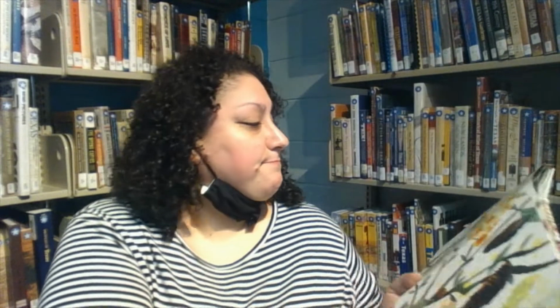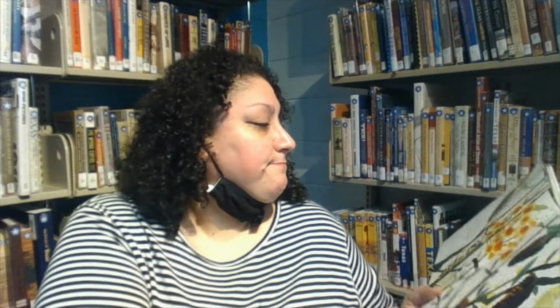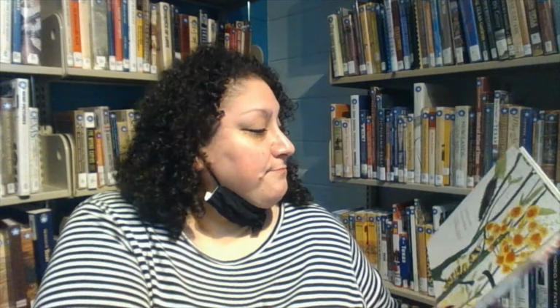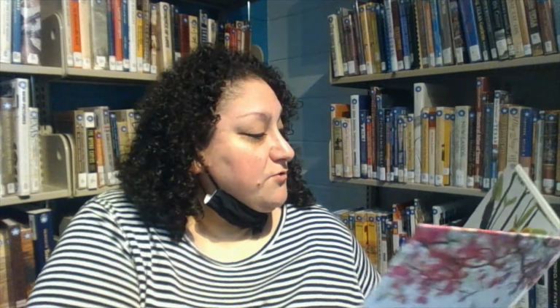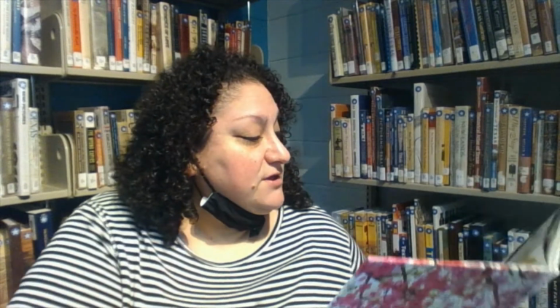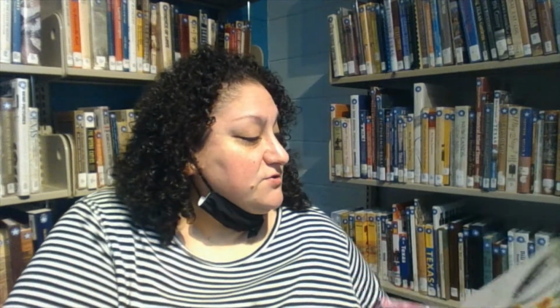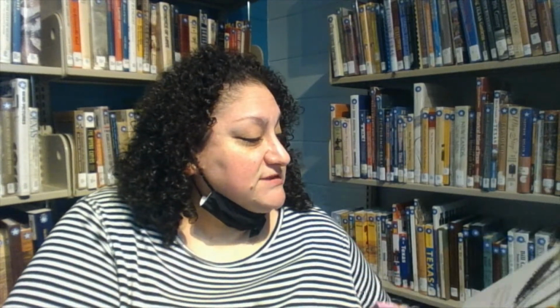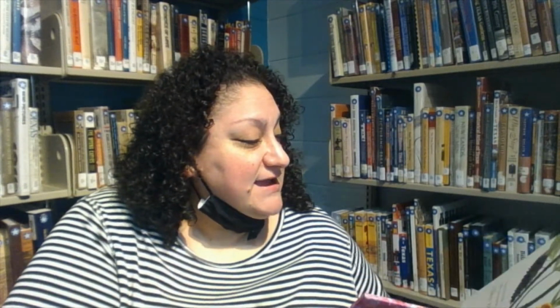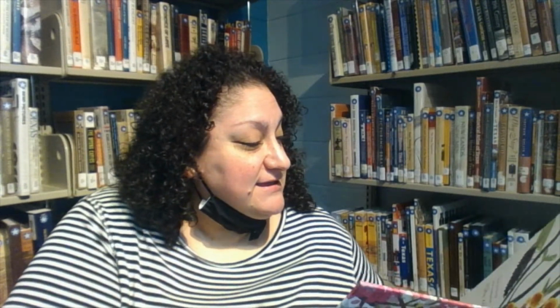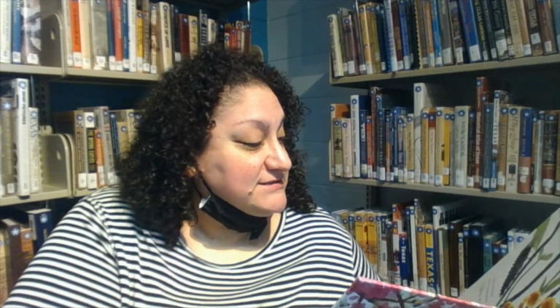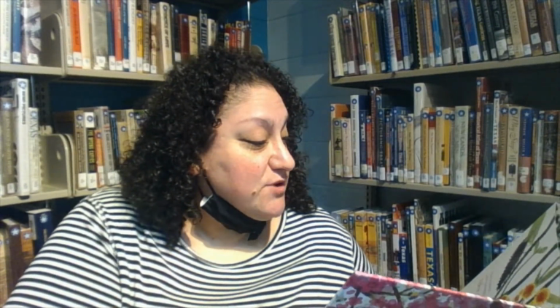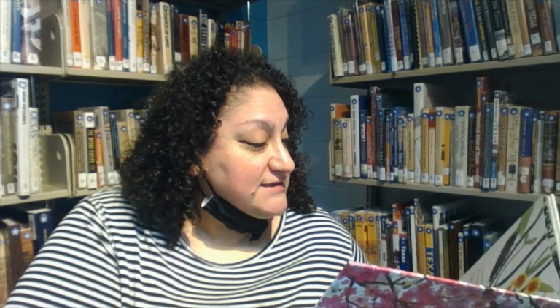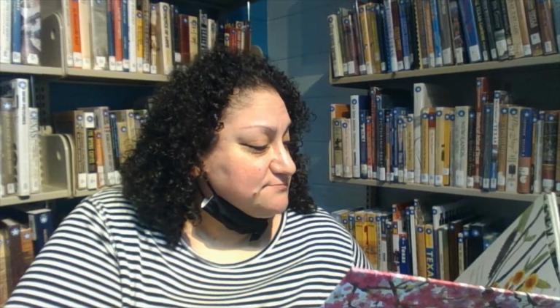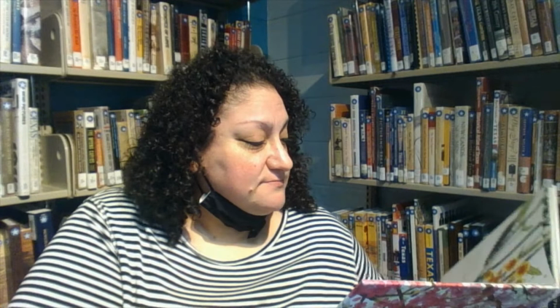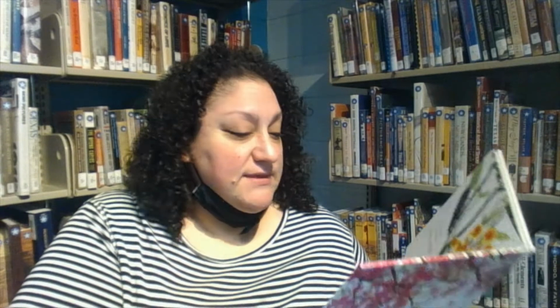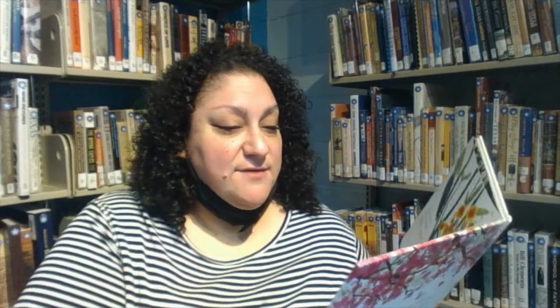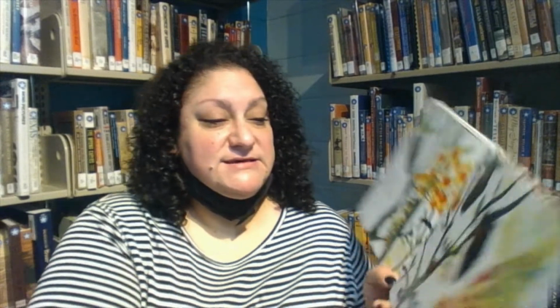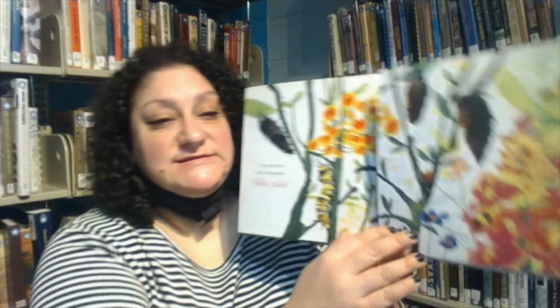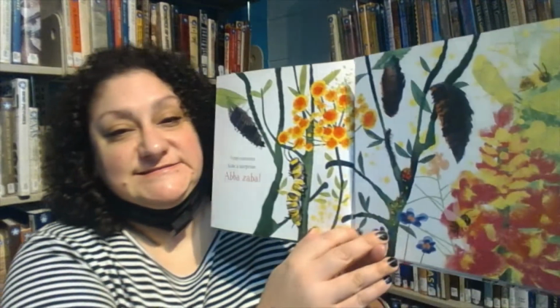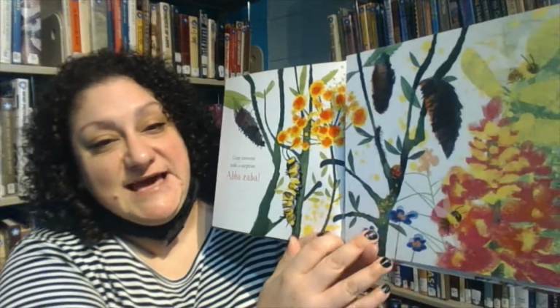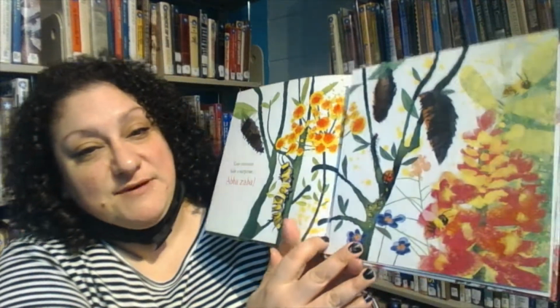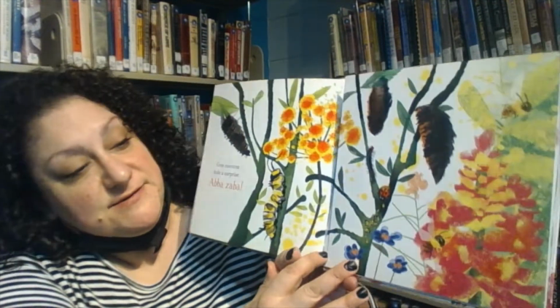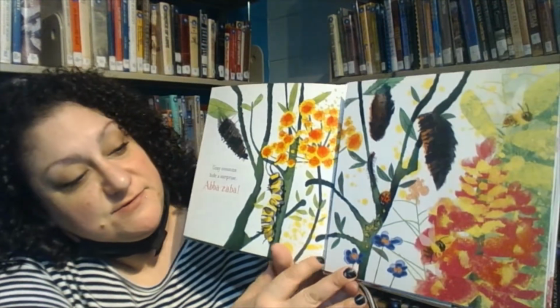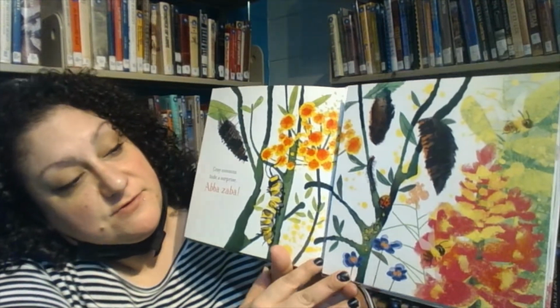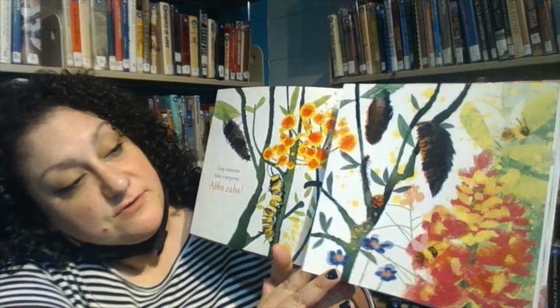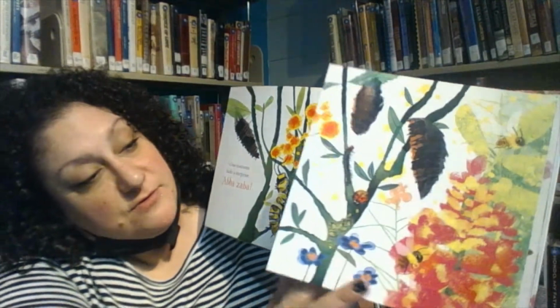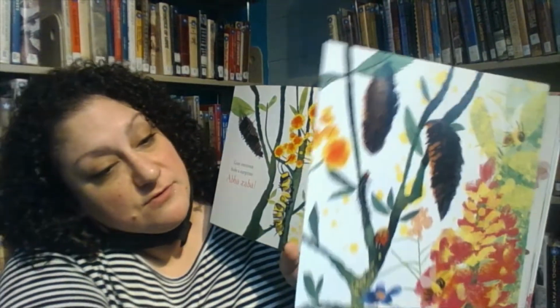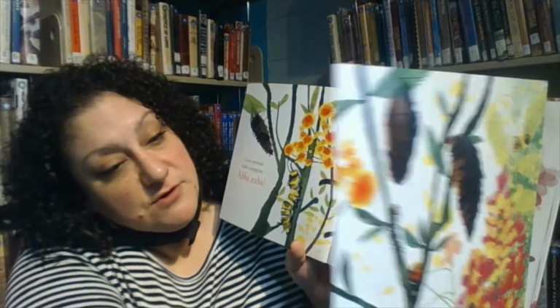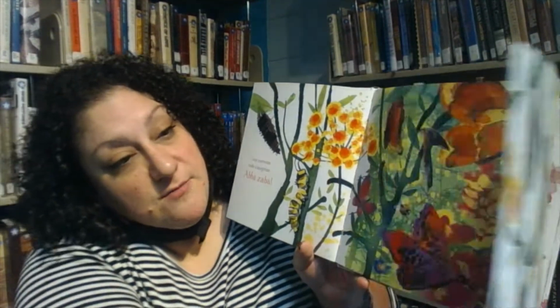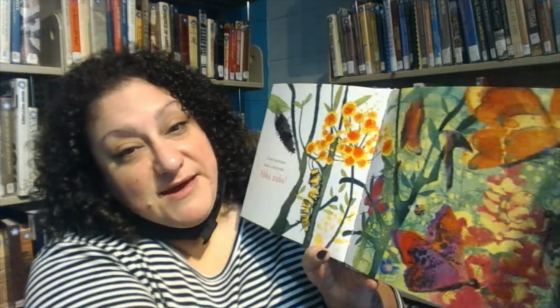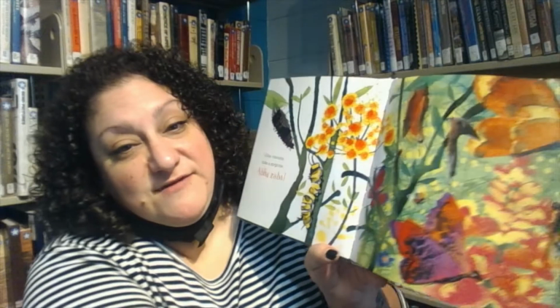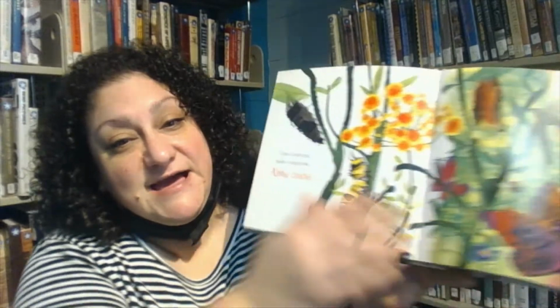Gray cocoons hide a surprise. Abba Zabba — Butterflies!